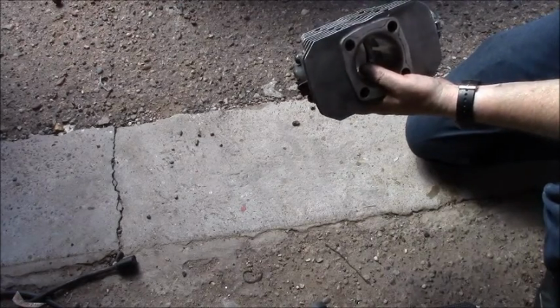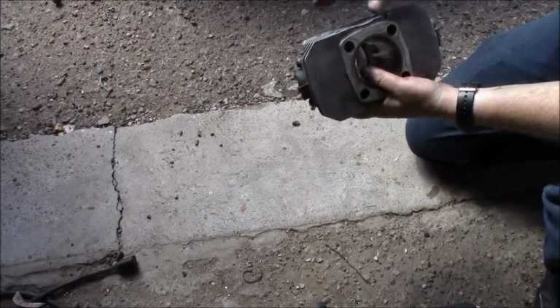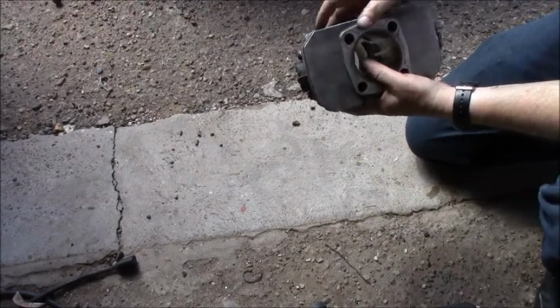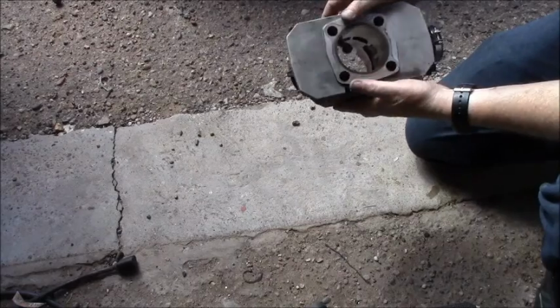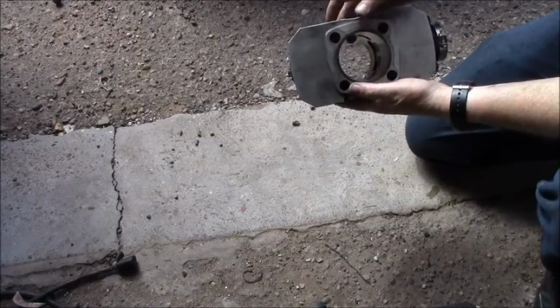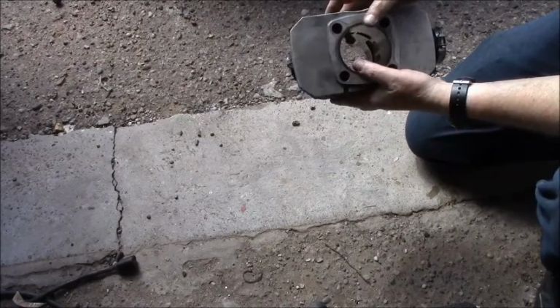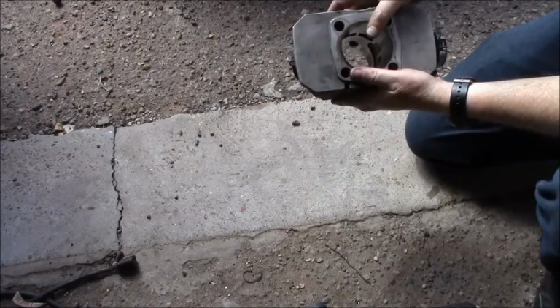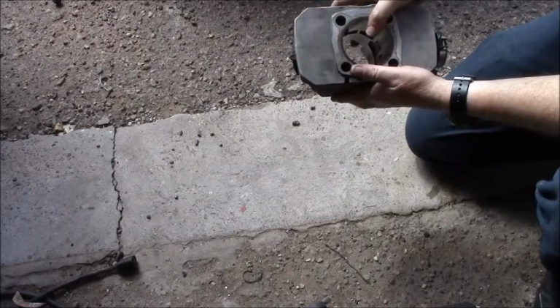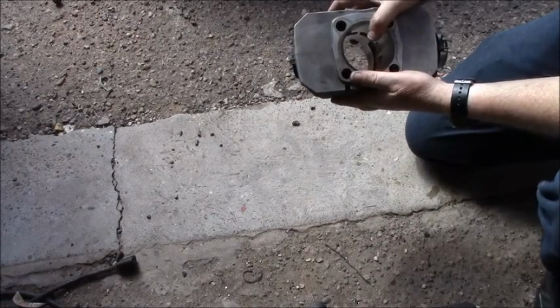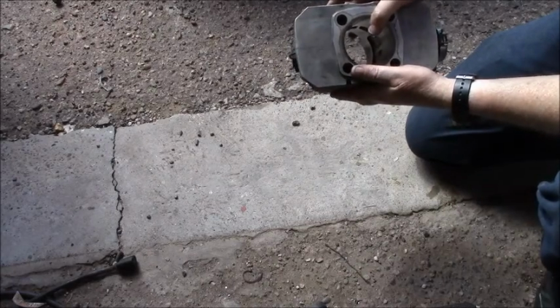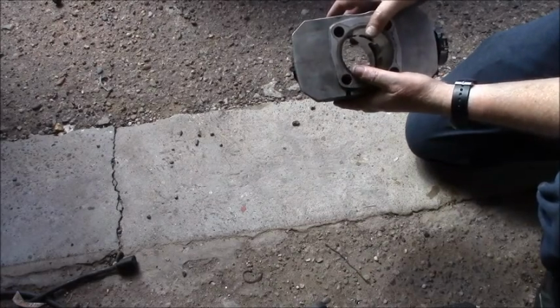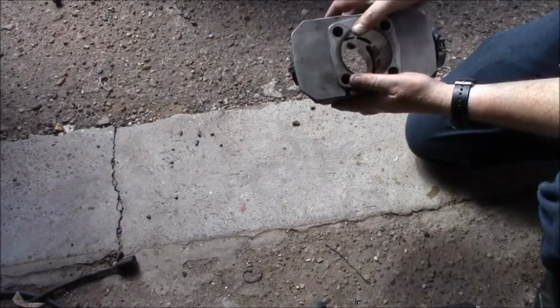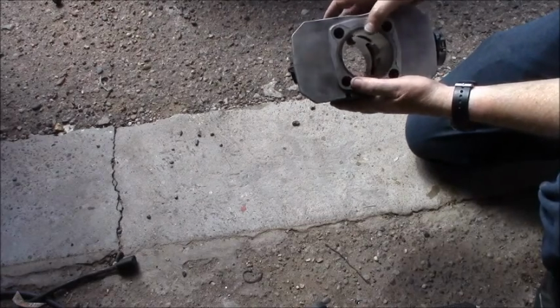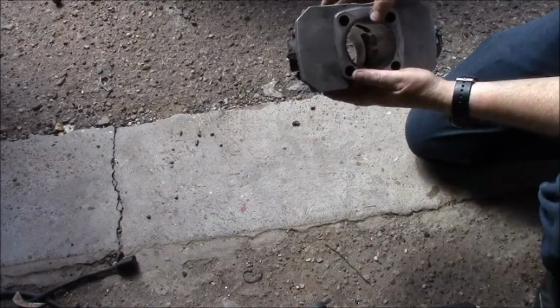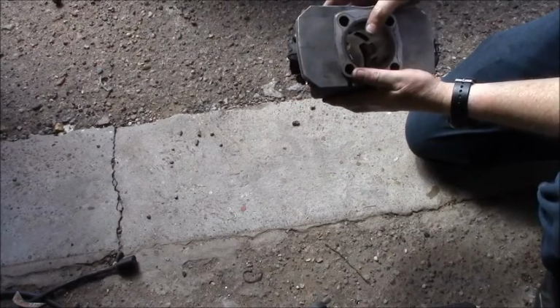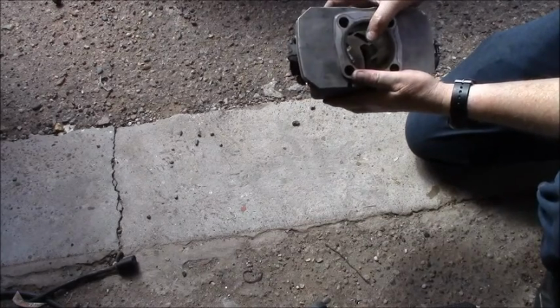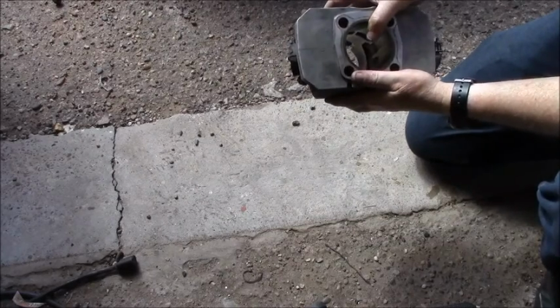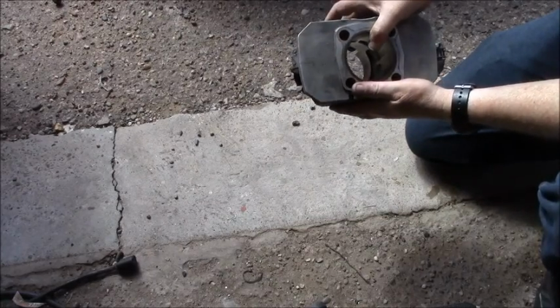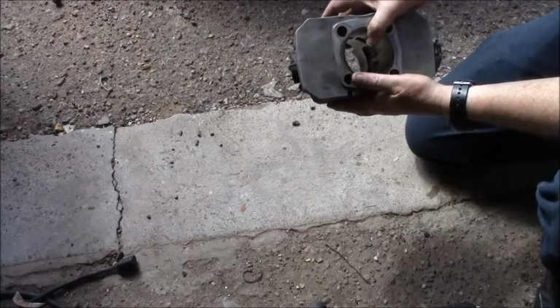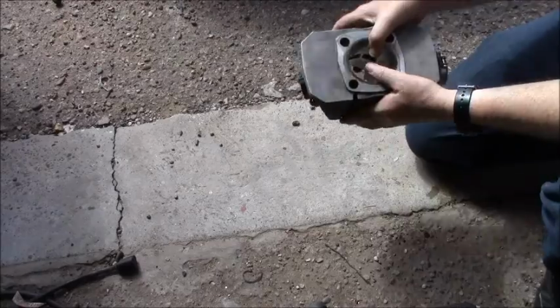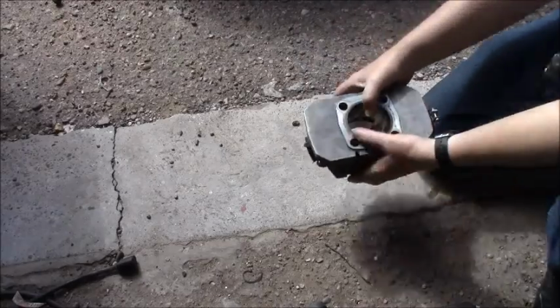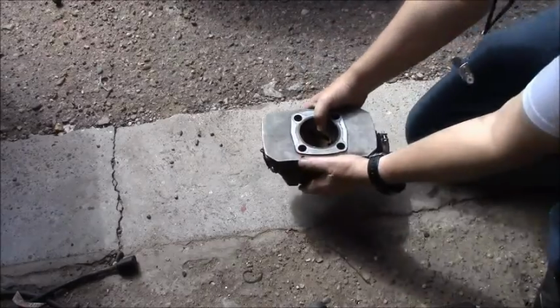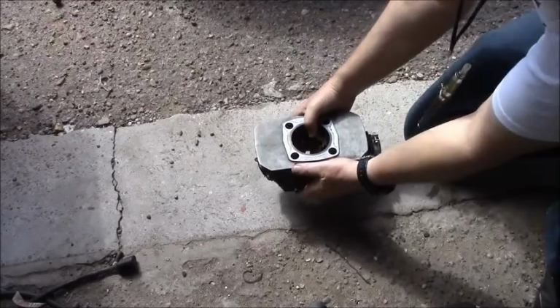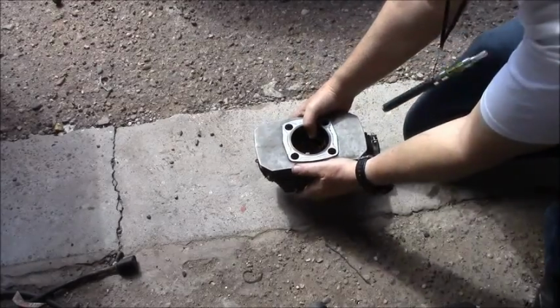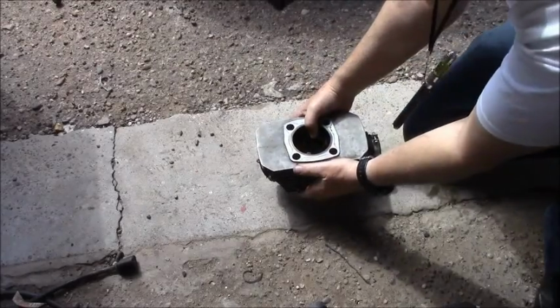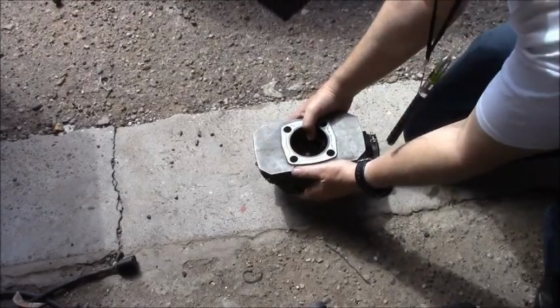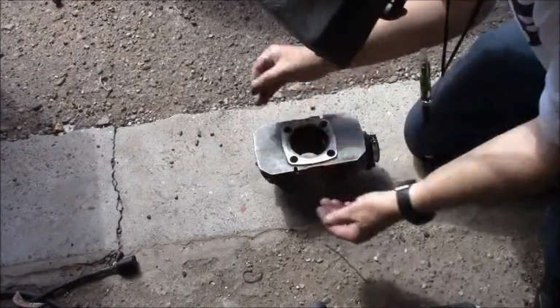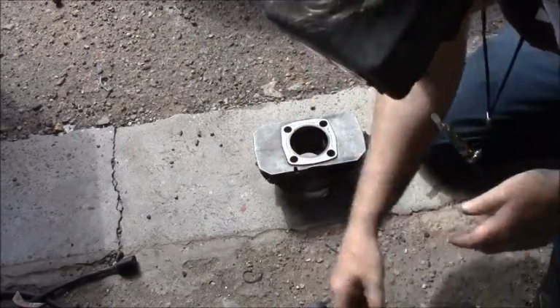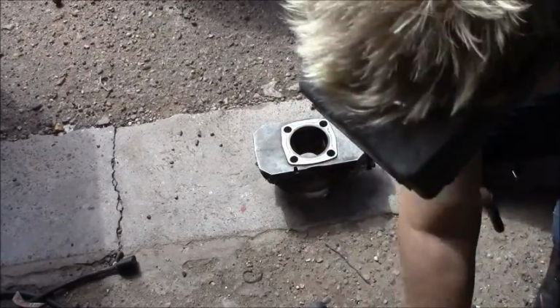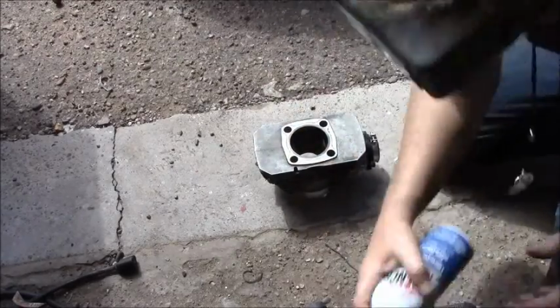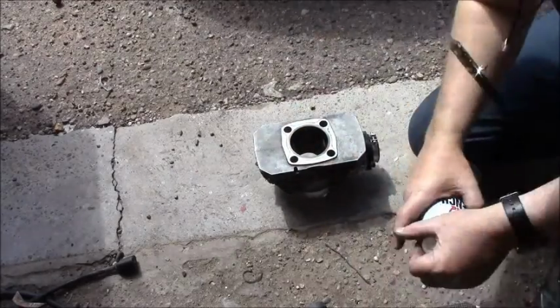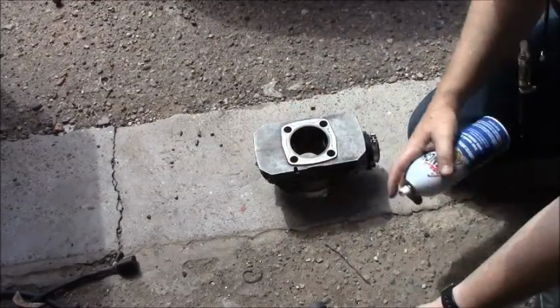I use a blade hone, which is fine. A ball hone isn't necessary. All we're doing really is just putting some new scratches in the cylinder.